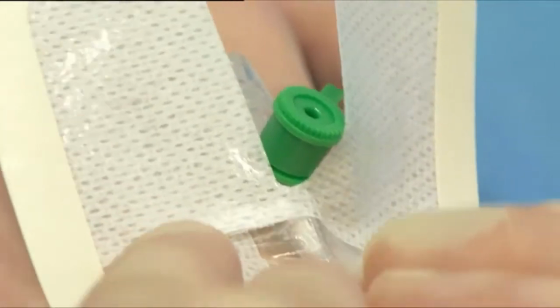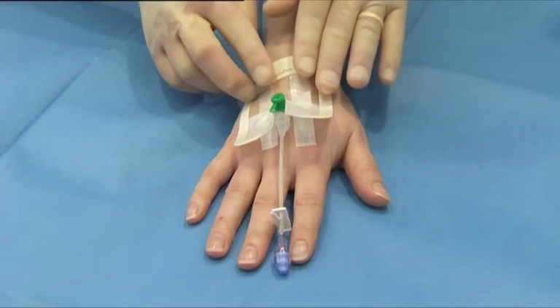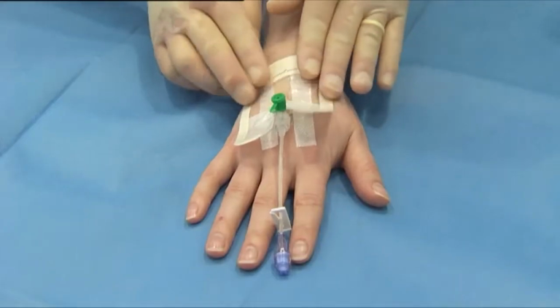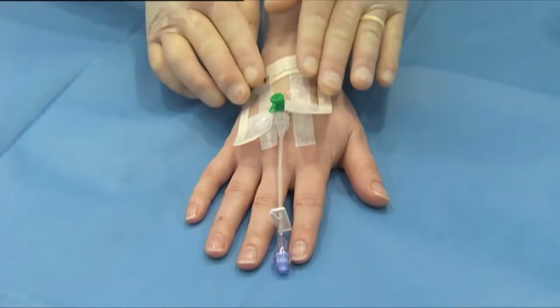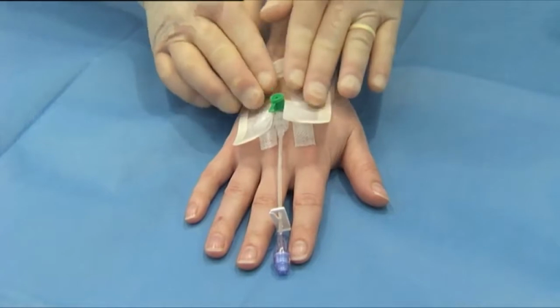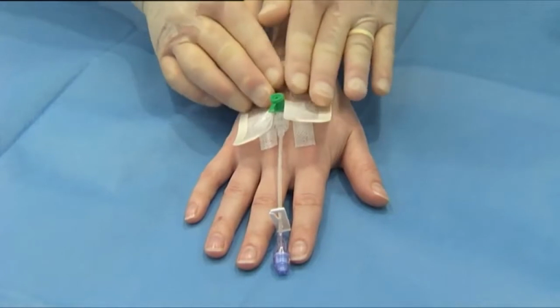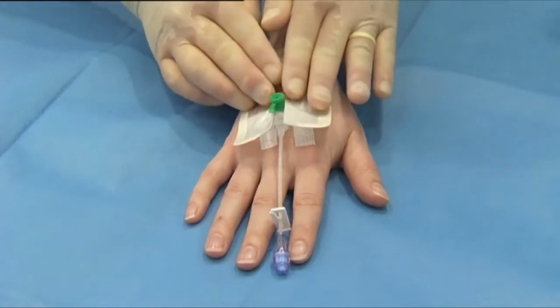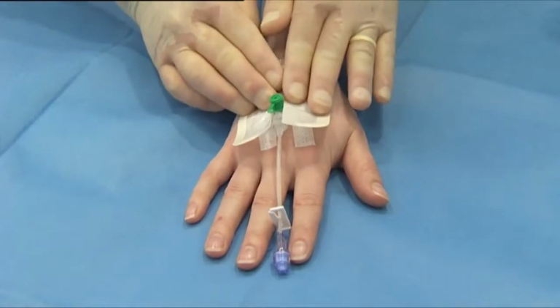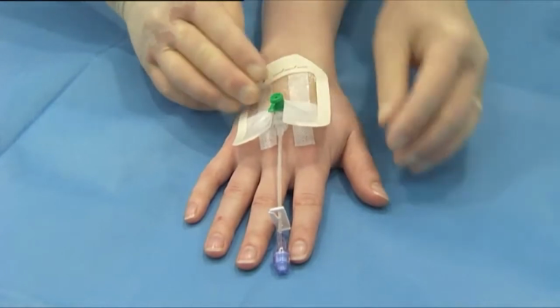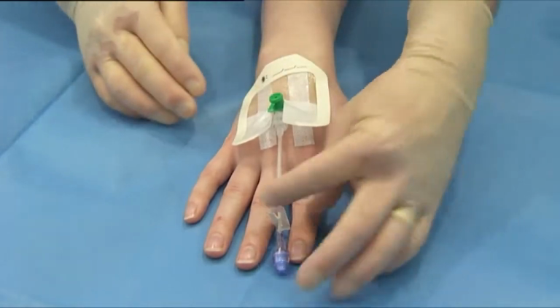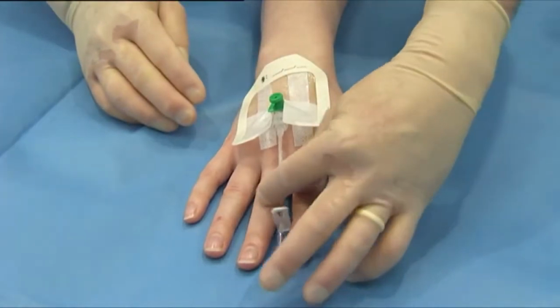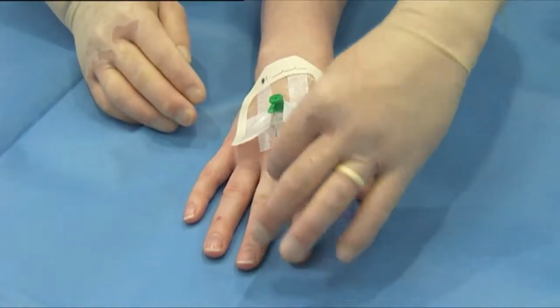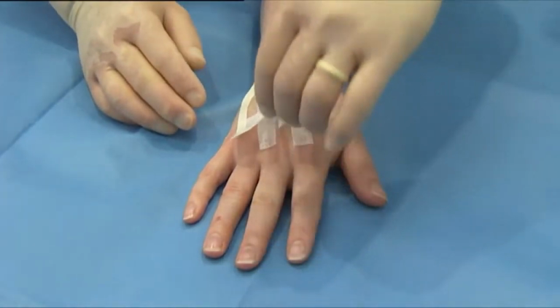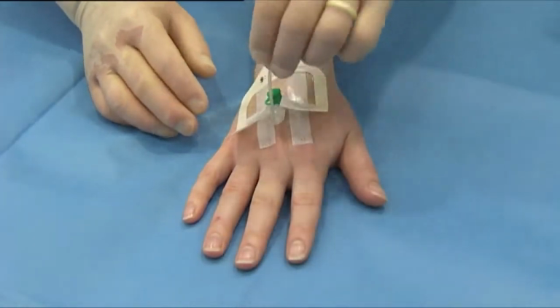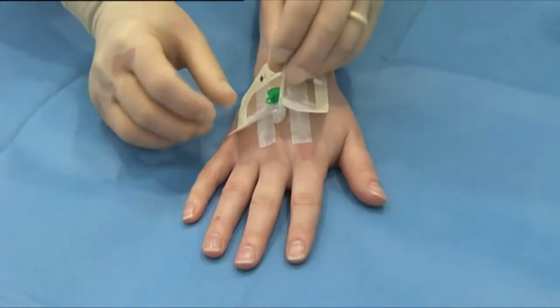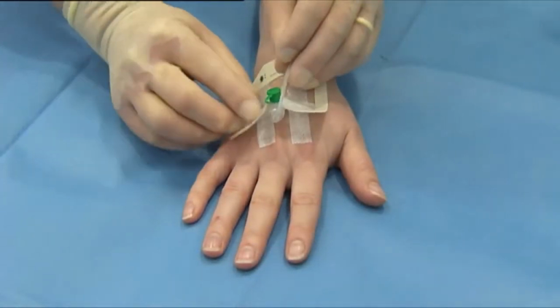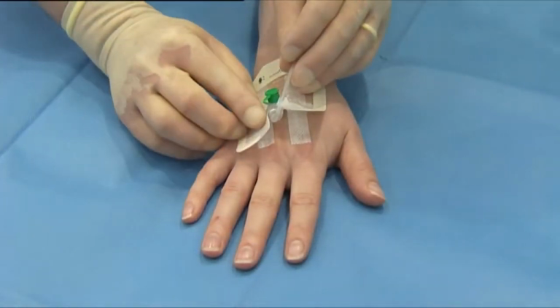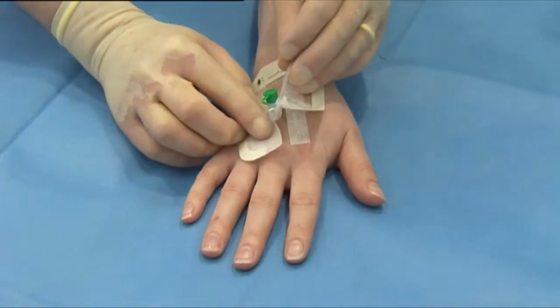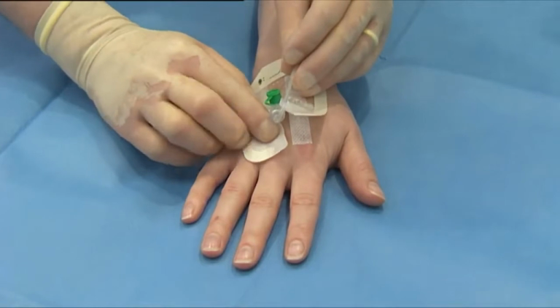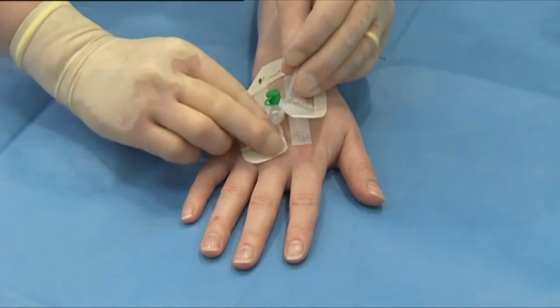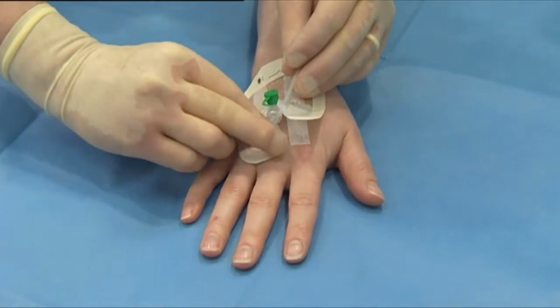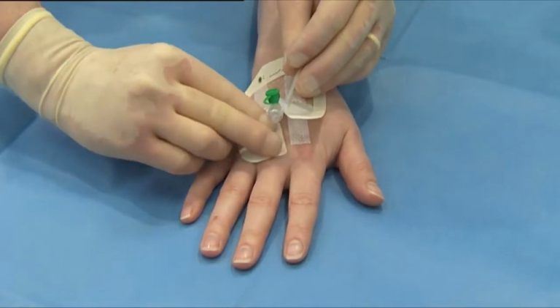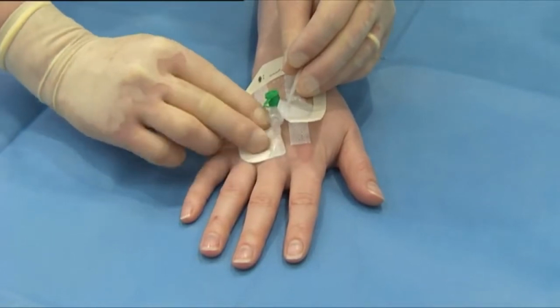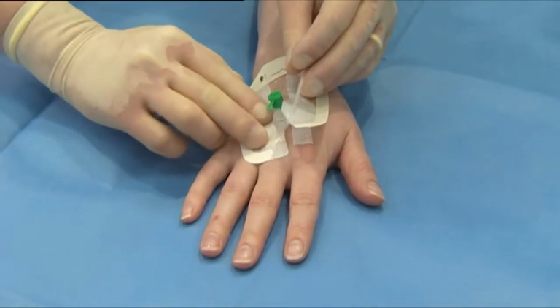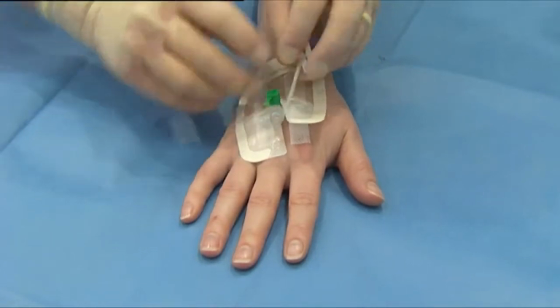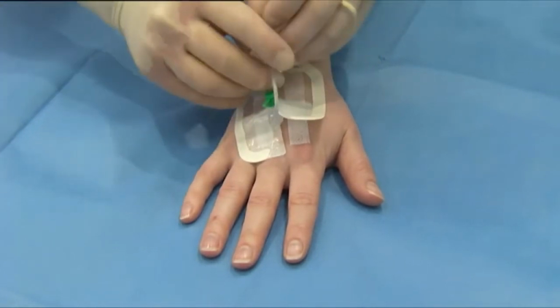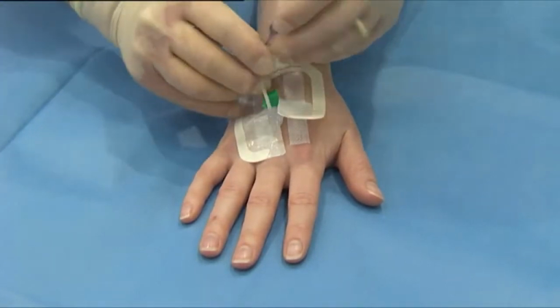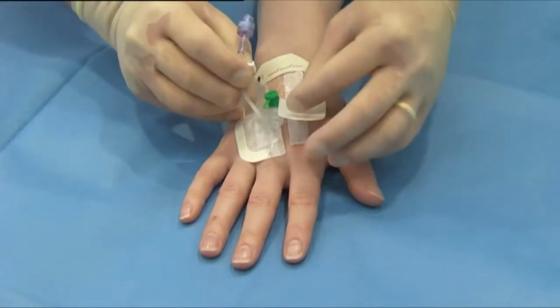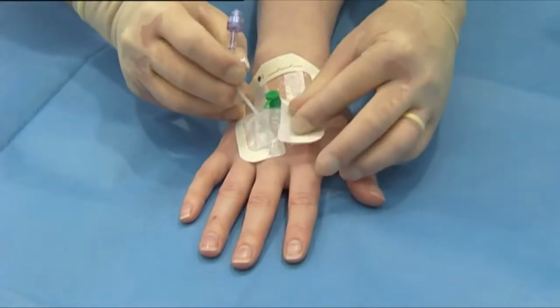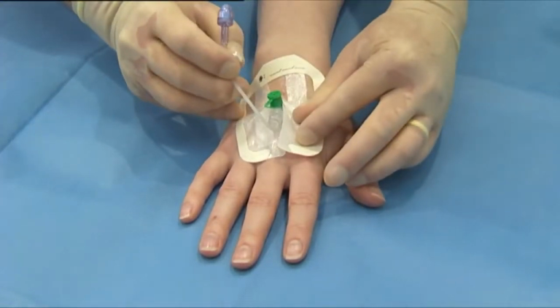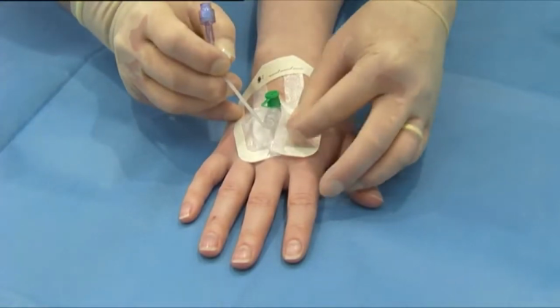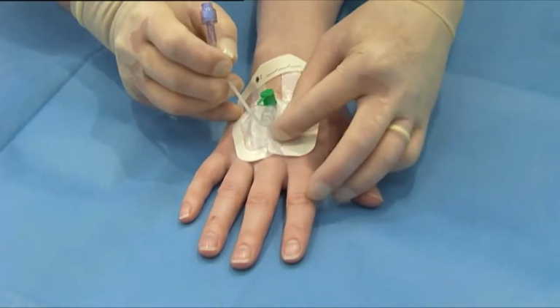Position the soft cloth tape section over the catheter wings with the port at the end of the deep notch. Overlap each side of the soft cloth tape underneath the port hub.